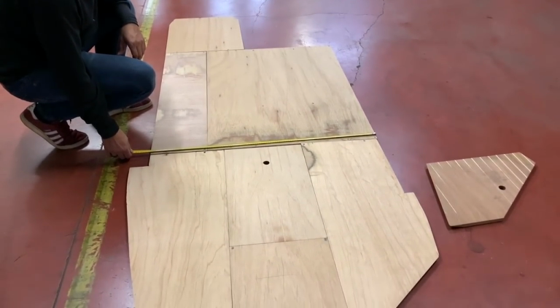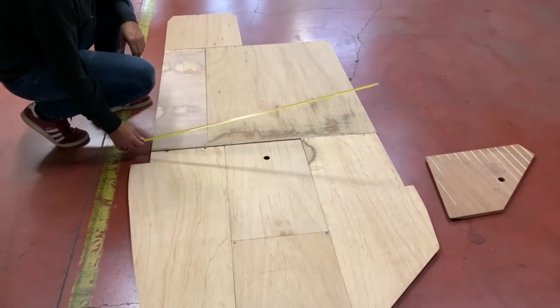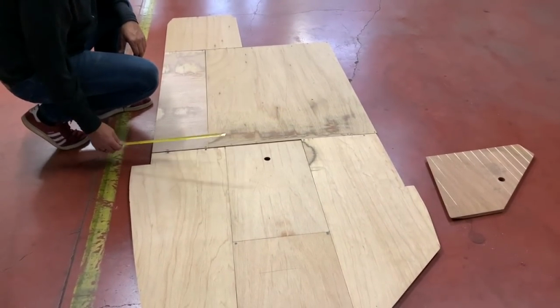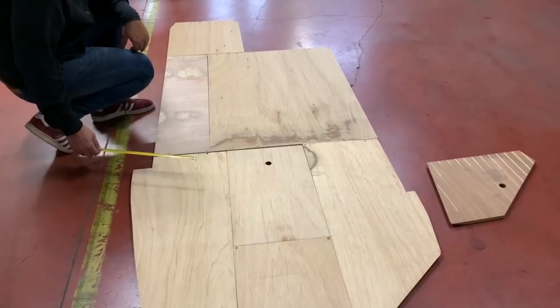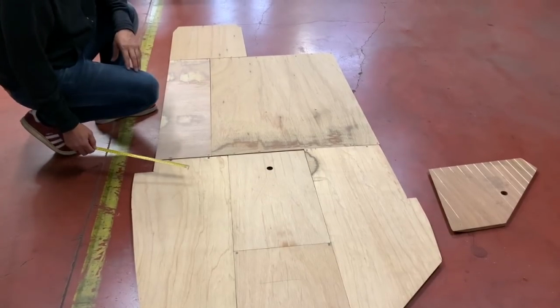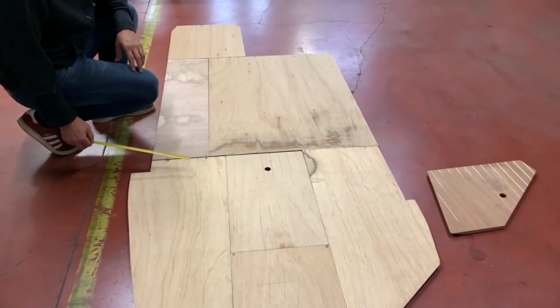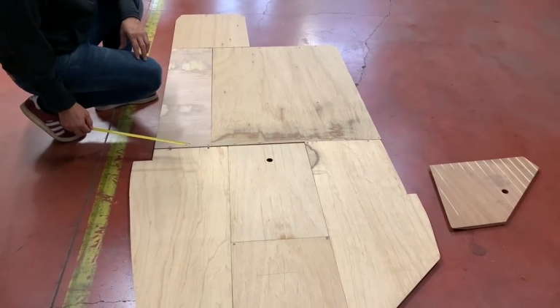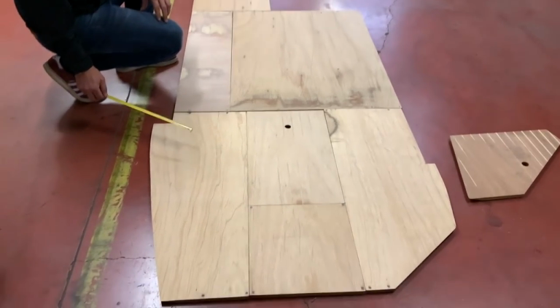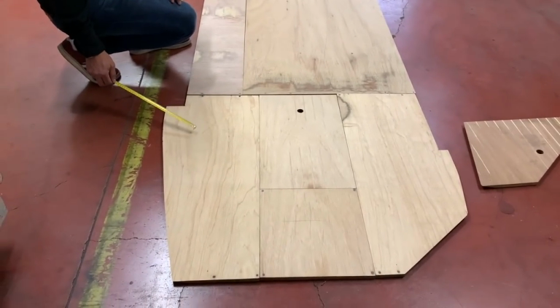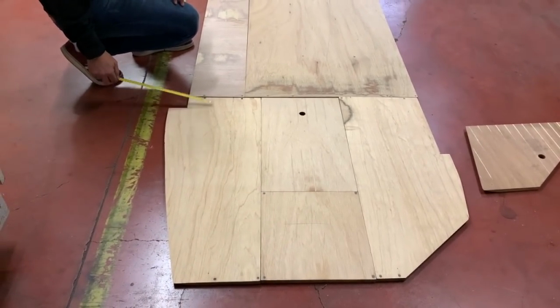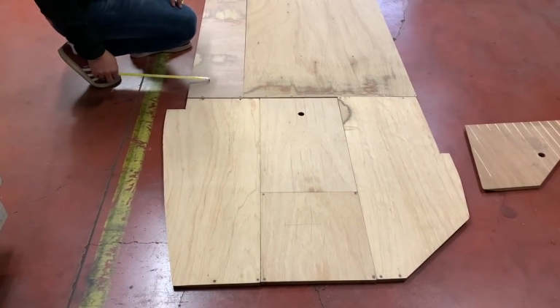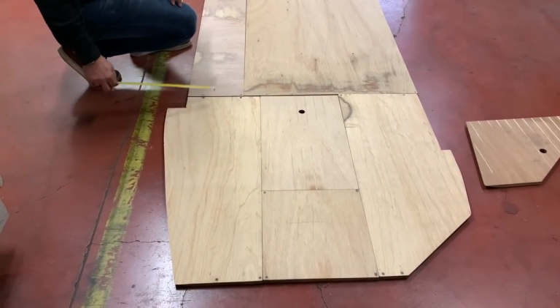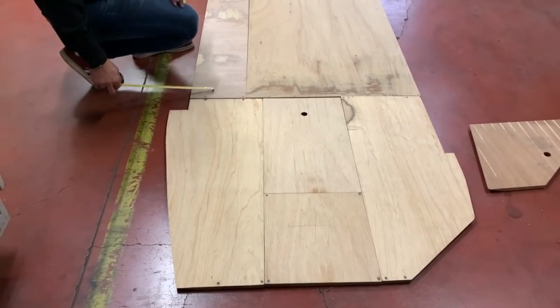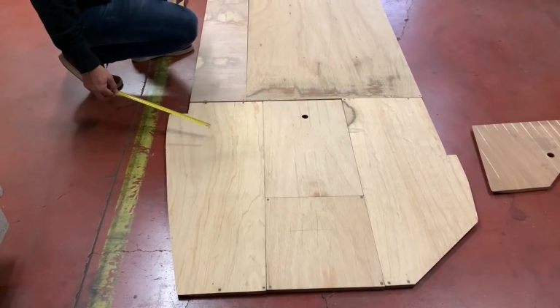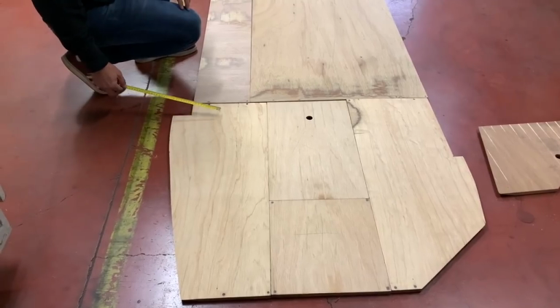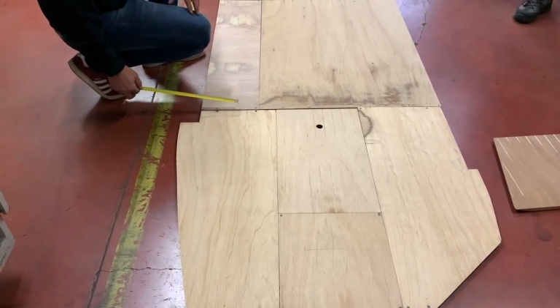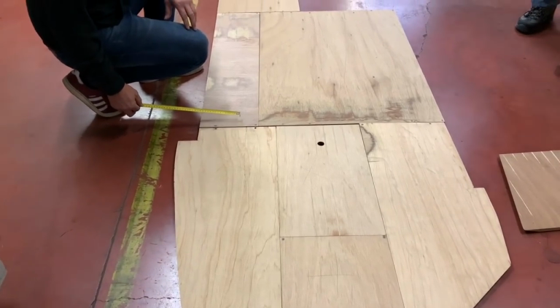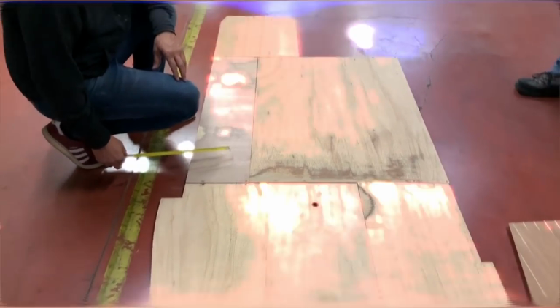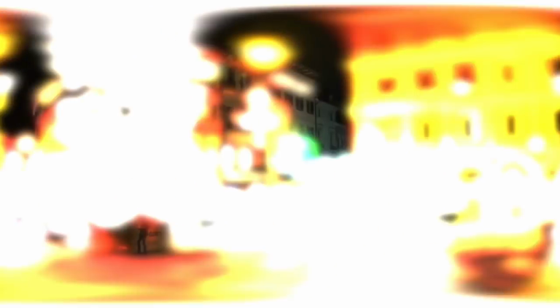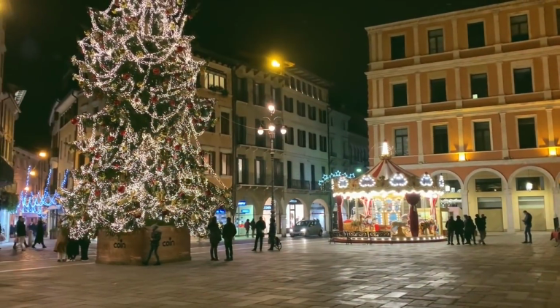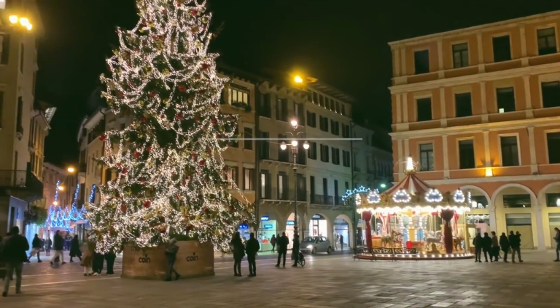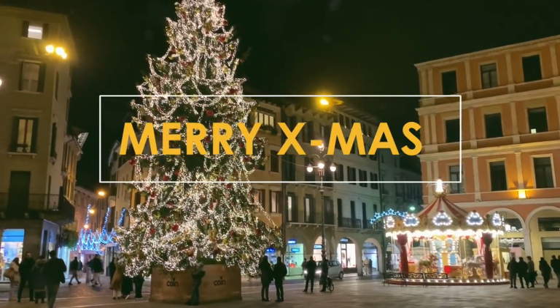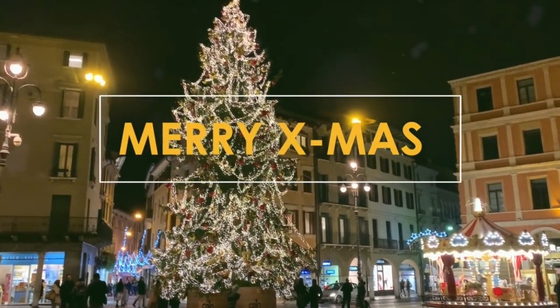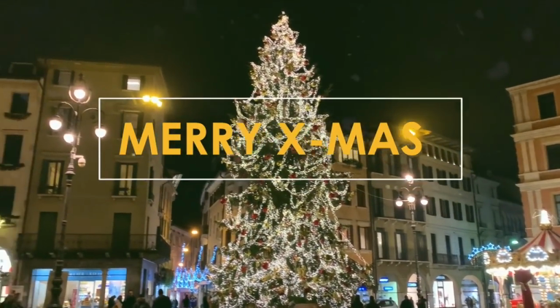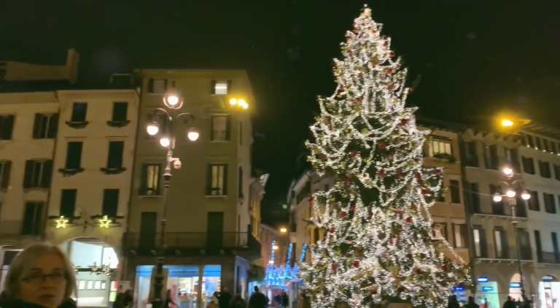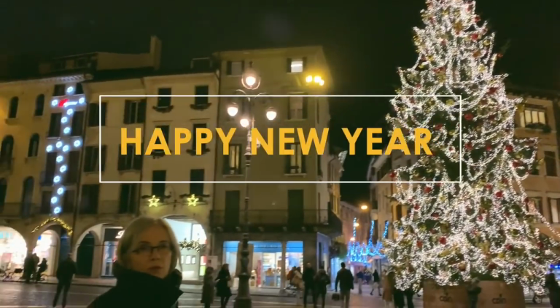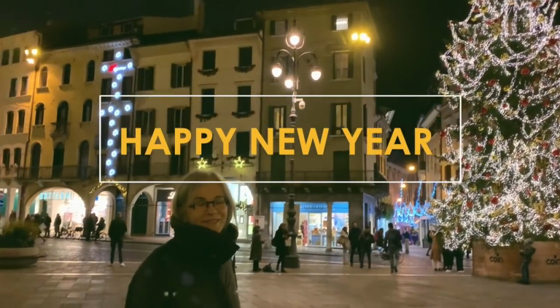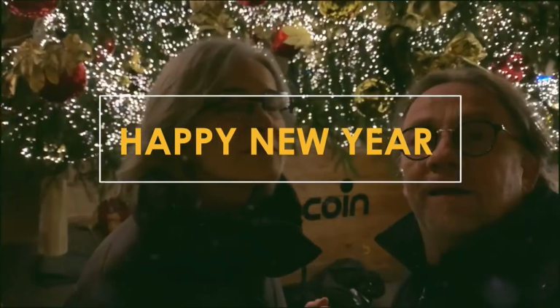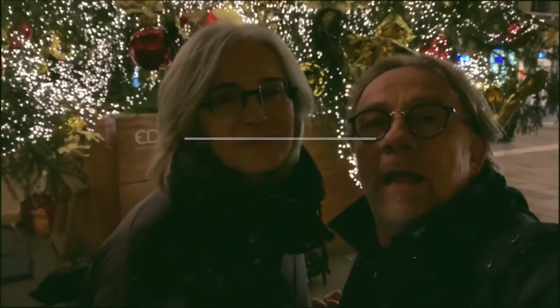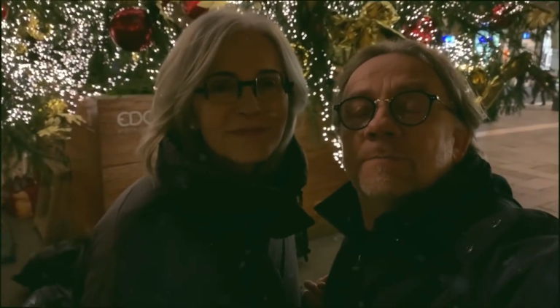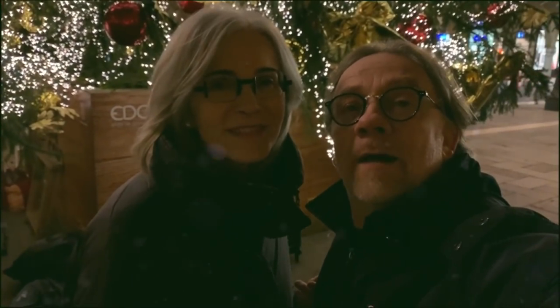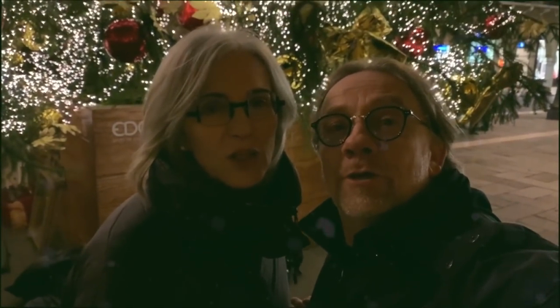This episode is my Christmas present for all my fans — see you soon, Merry Christmas and Happy New Year!